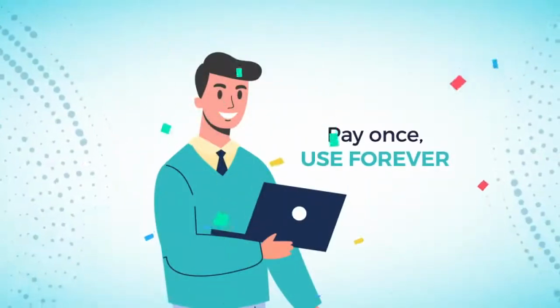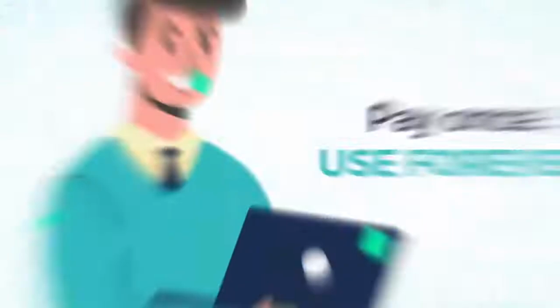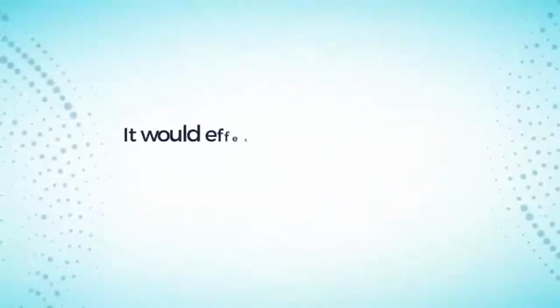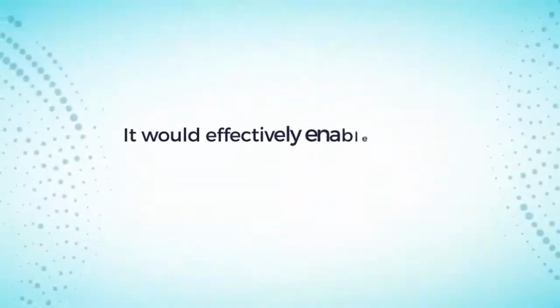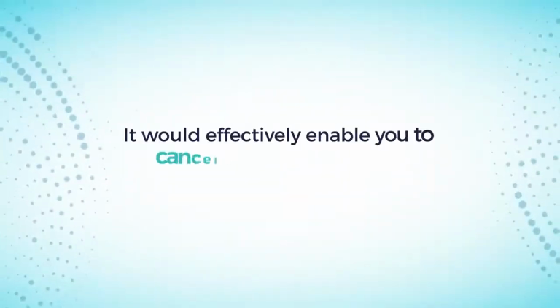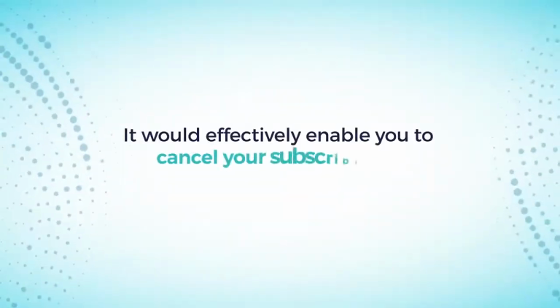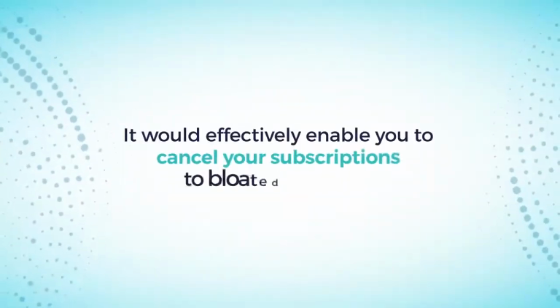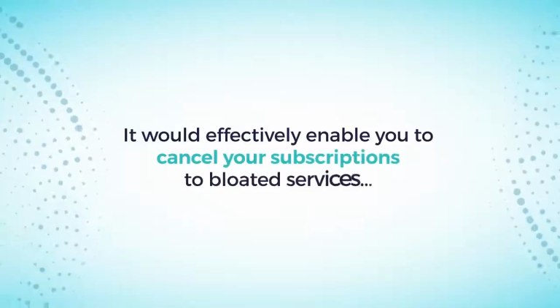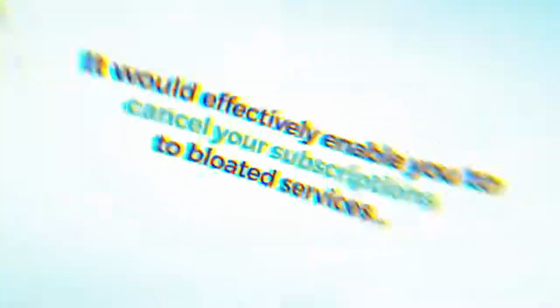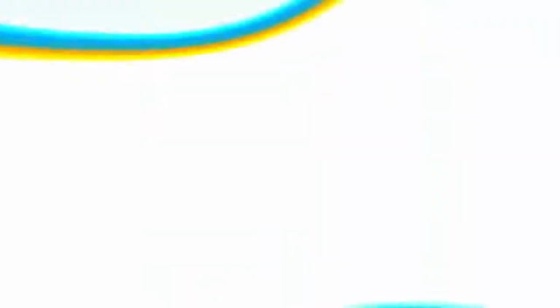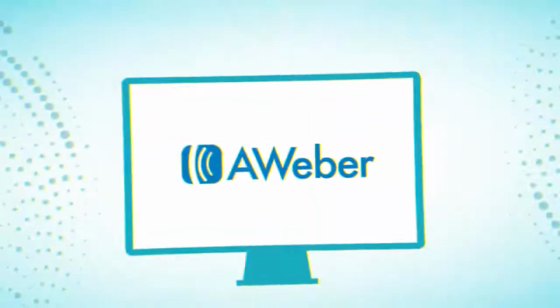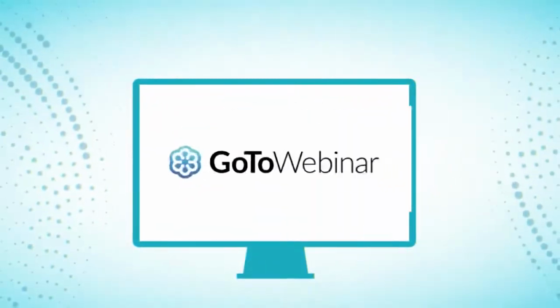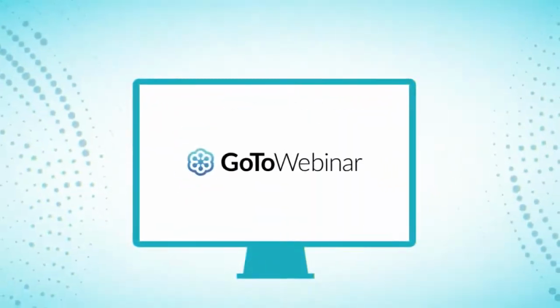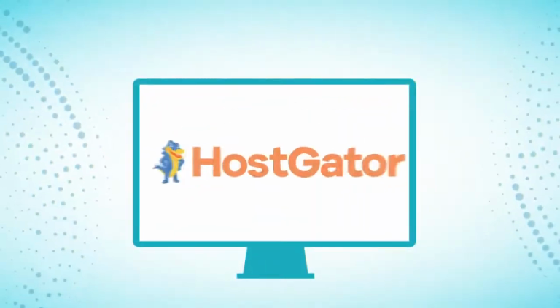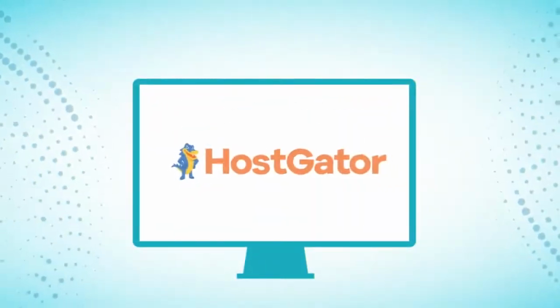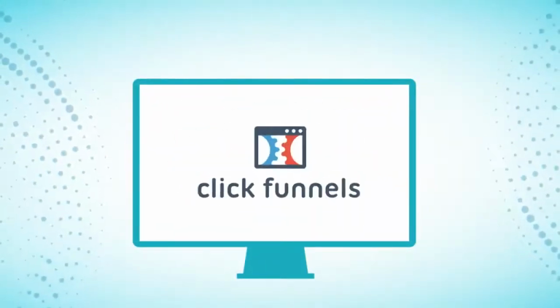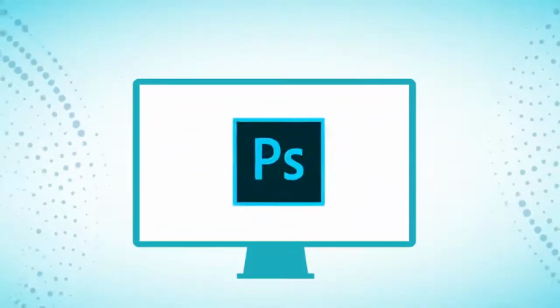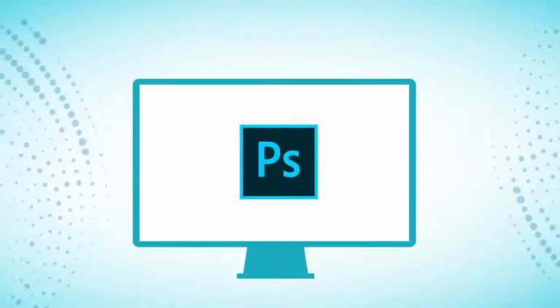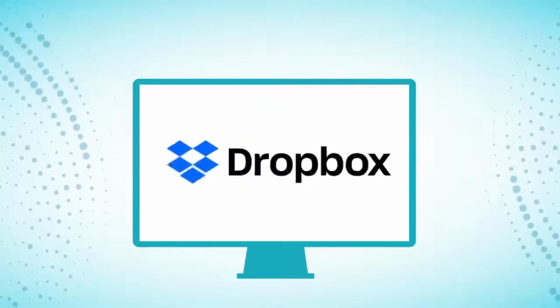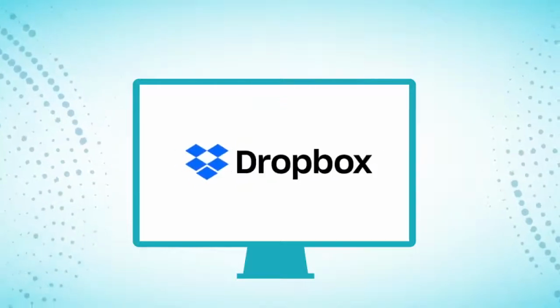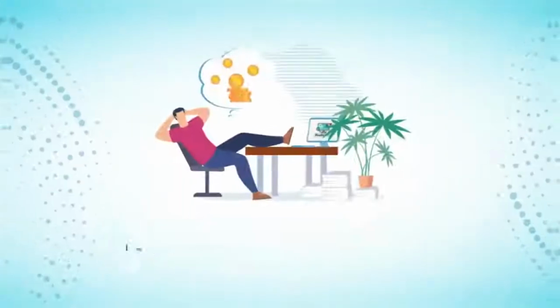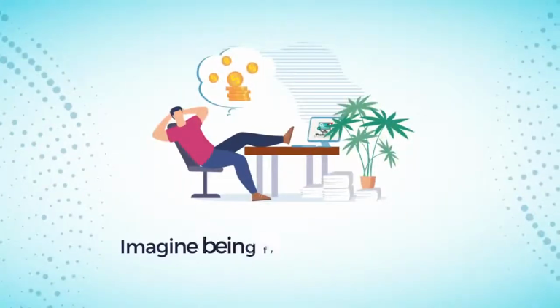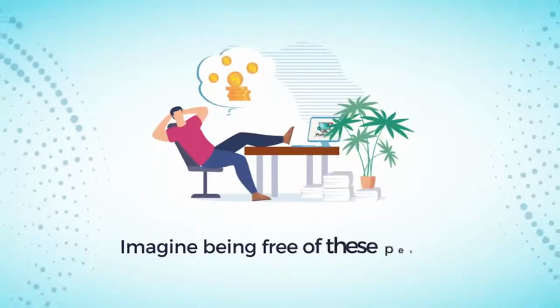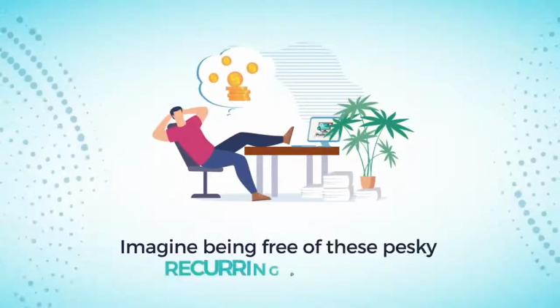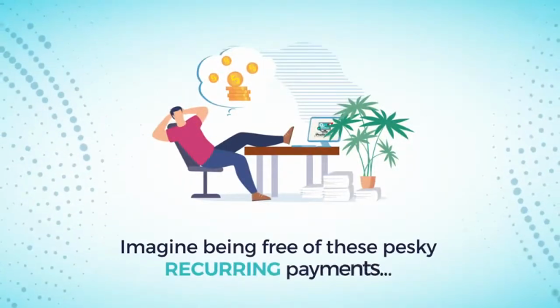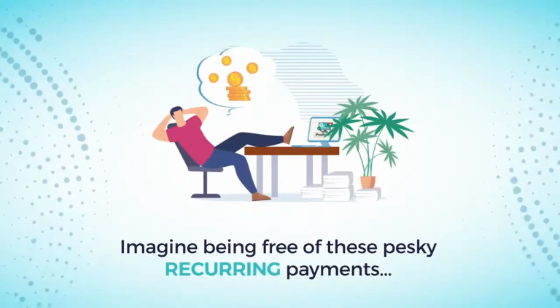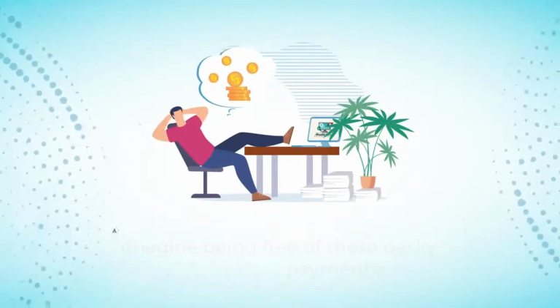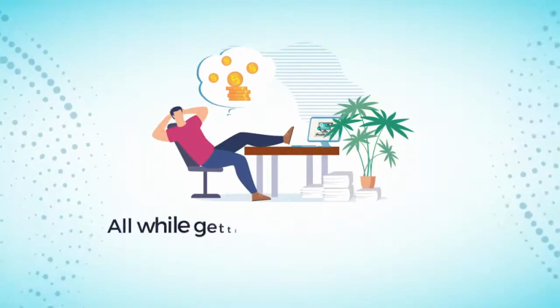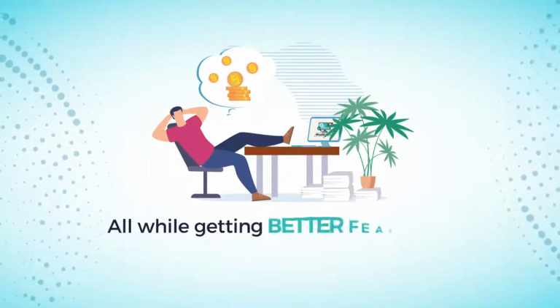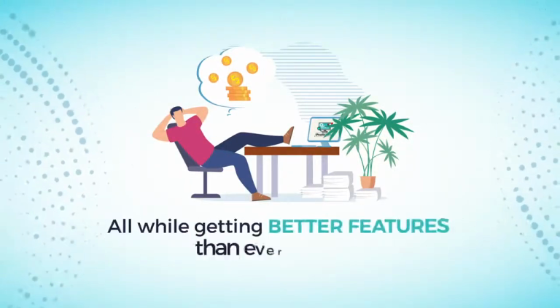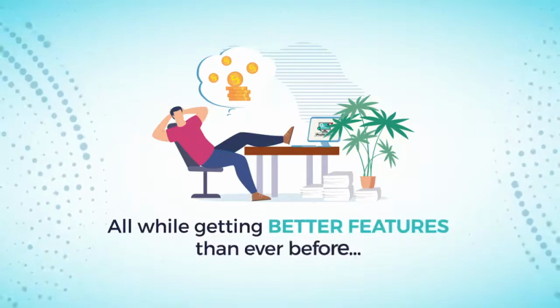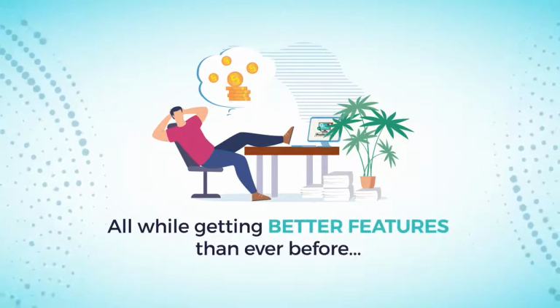It would effectively enable you to cancel your subscriptions to loaded services like Aweber, GoToWebinar, HostGator, ClickFunnels, Photoshop, and Dropbox. Imagine being free of these pesky recurring payments all while getting better features than ever before.